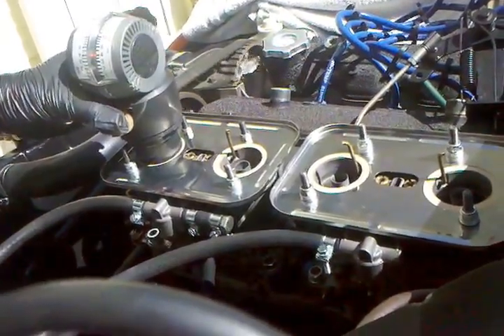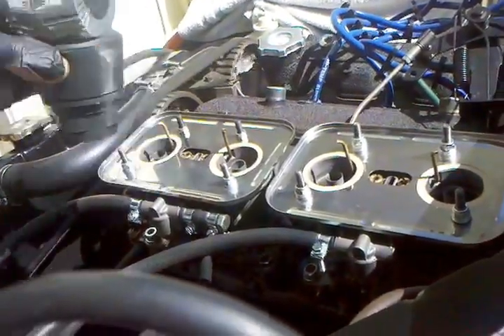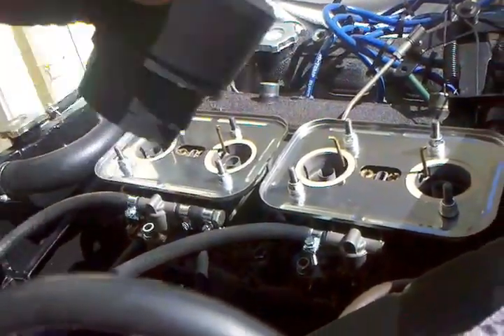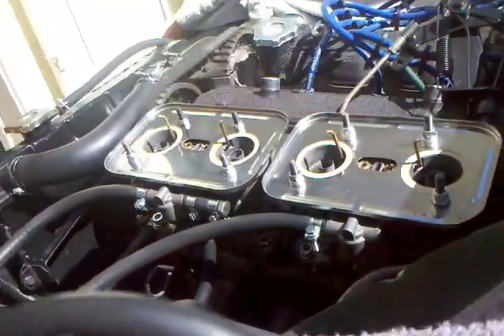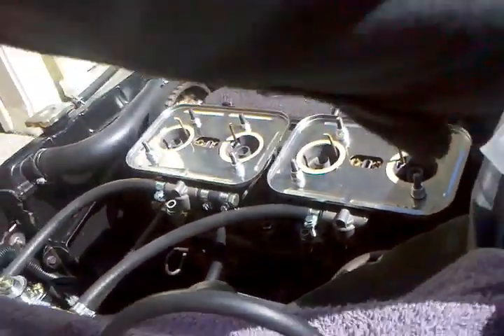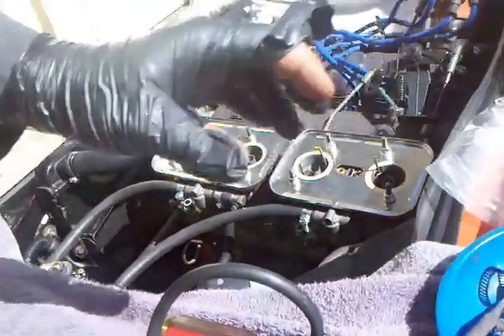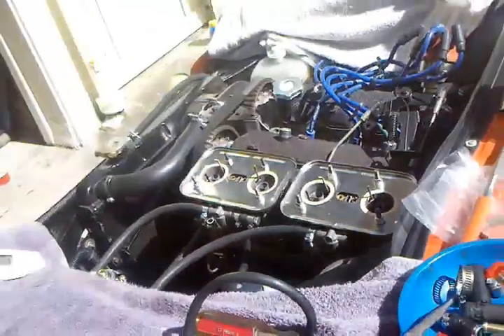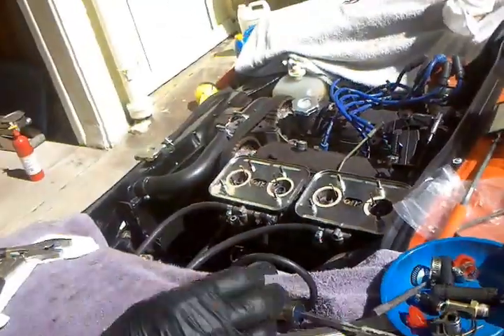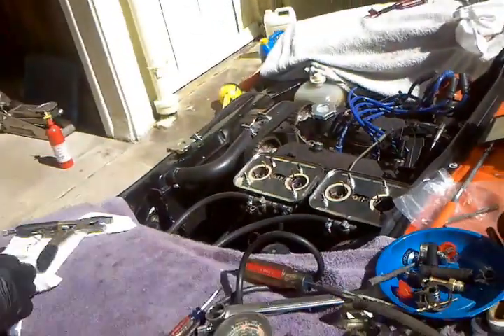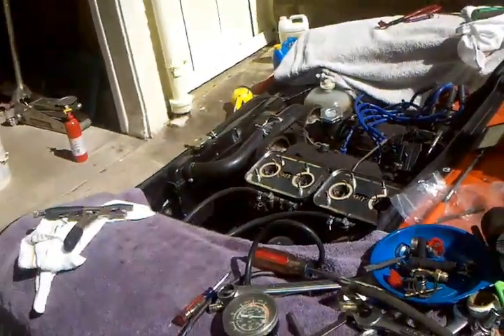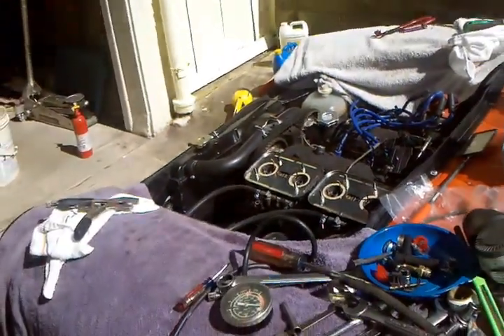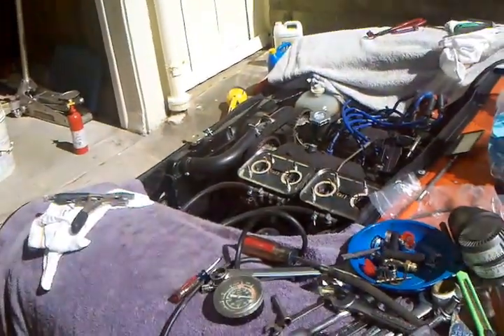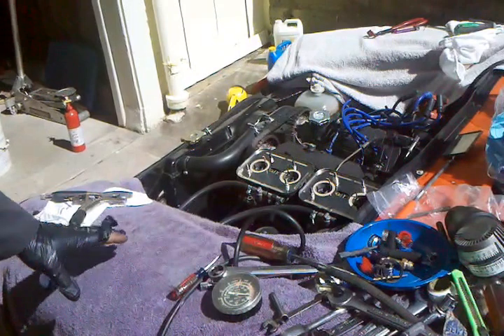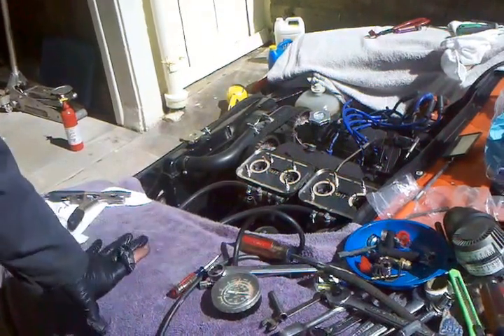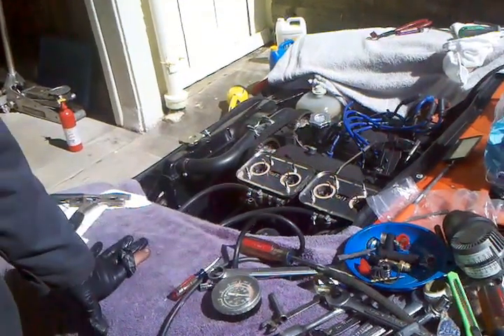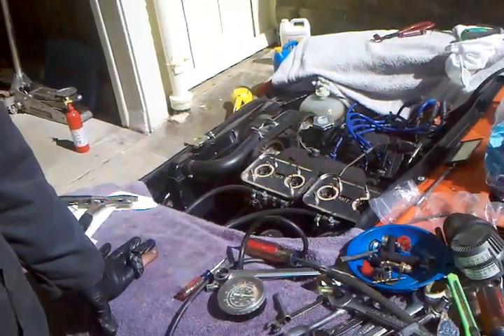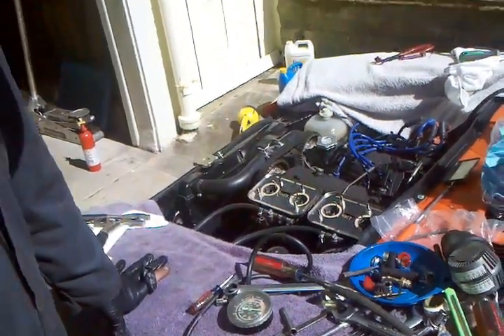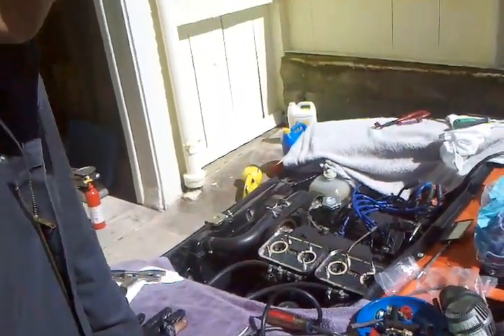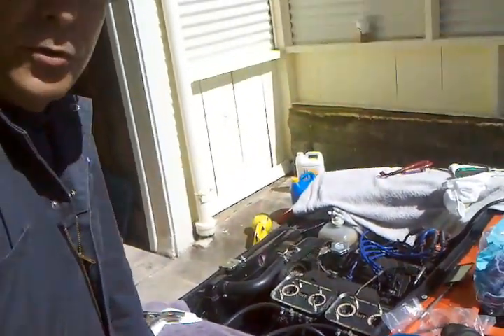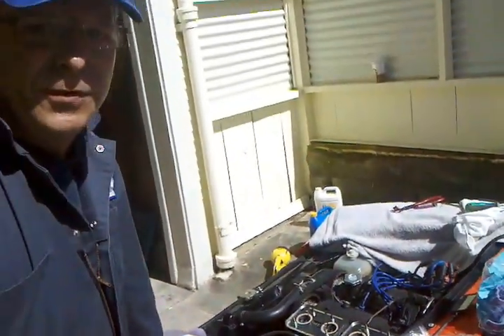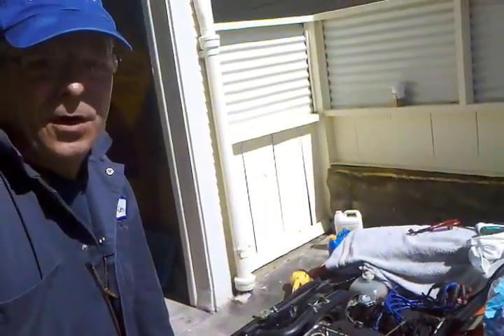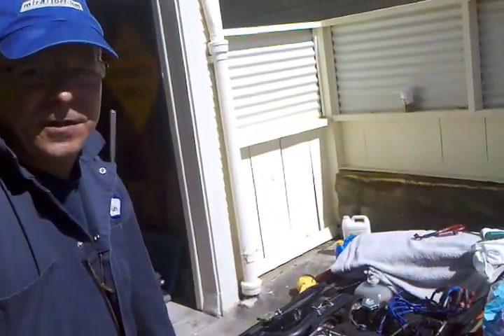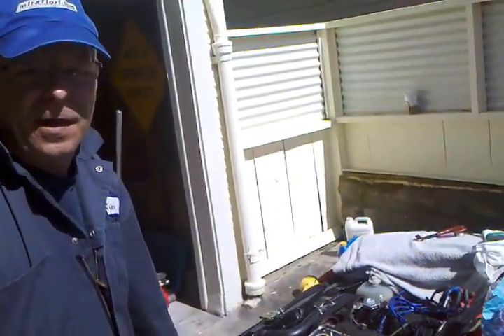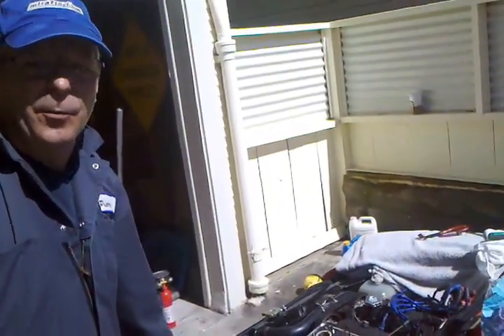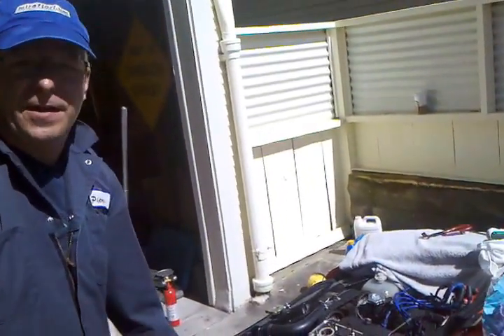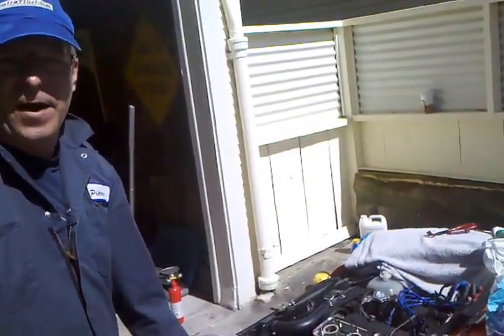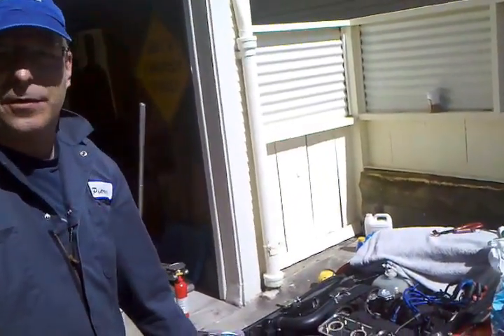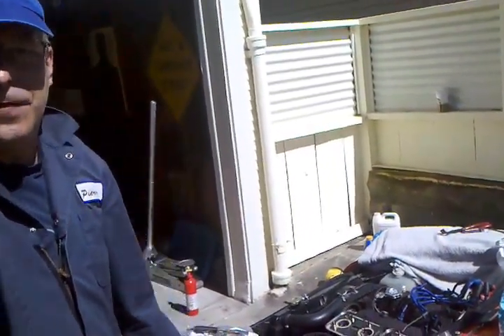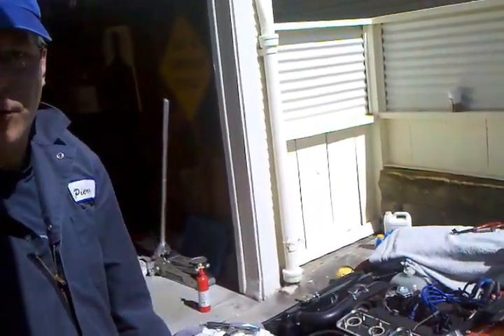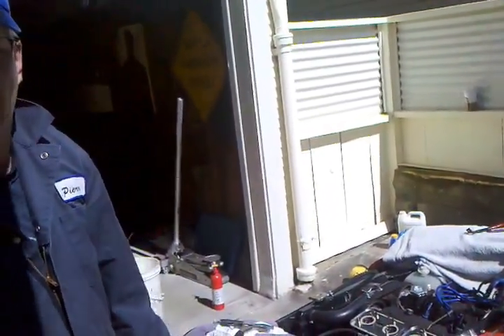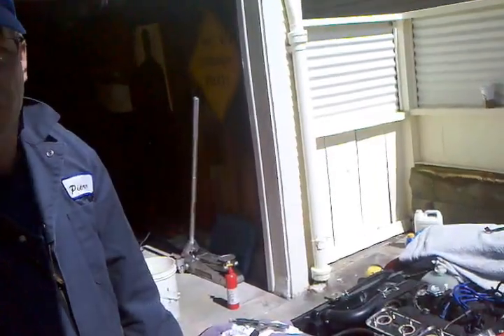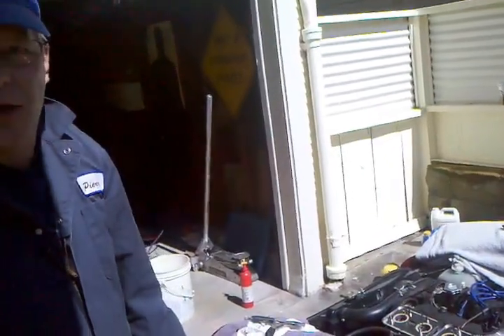All right, we're balanced. We're going to shut it off, put the air cleaners on, move the tools, move some cars, and then hope Dan doesn't wreck with his newfound horsepower on his first drive.